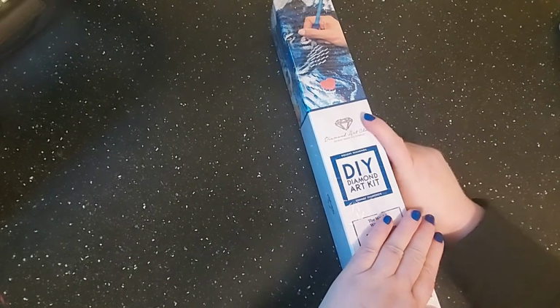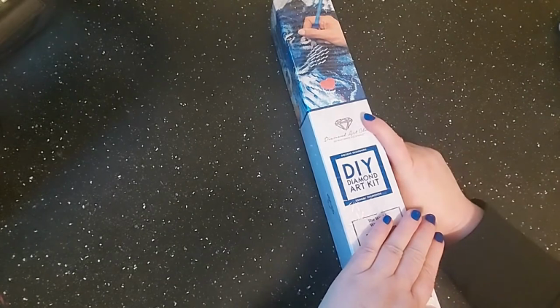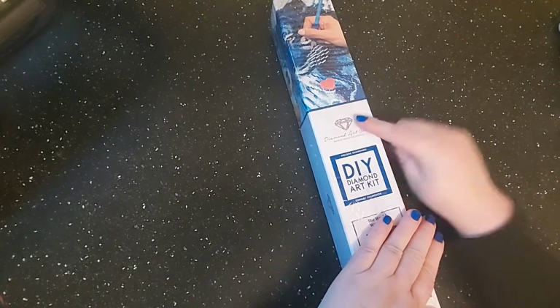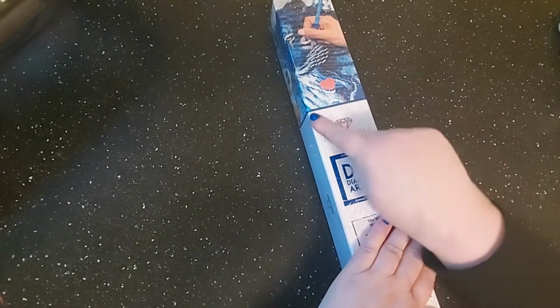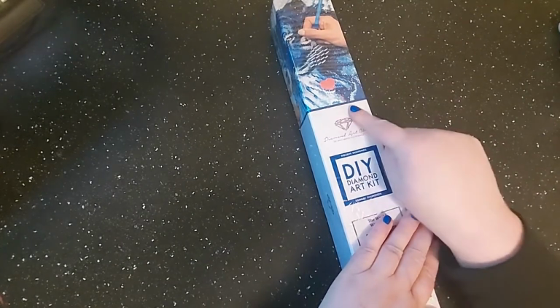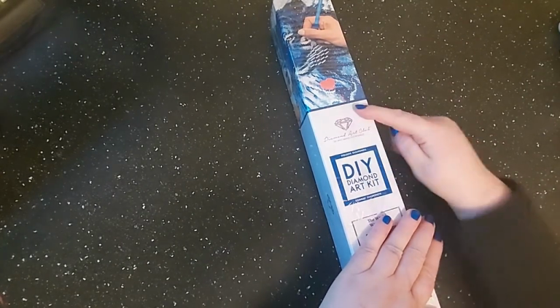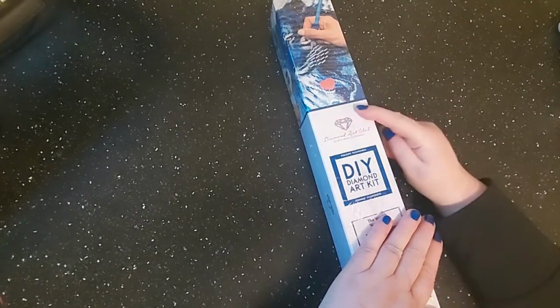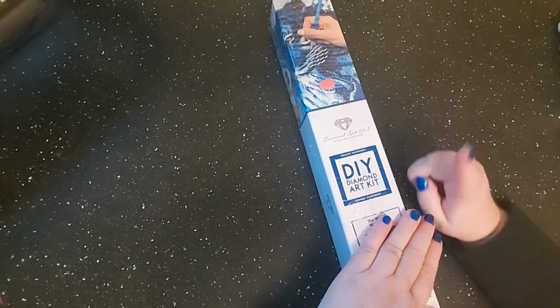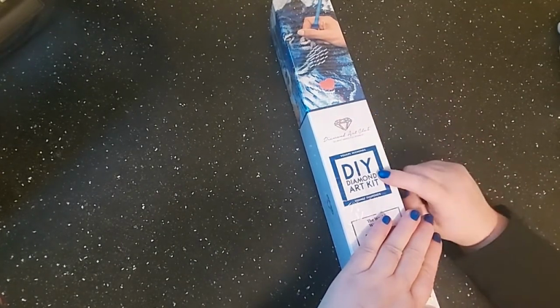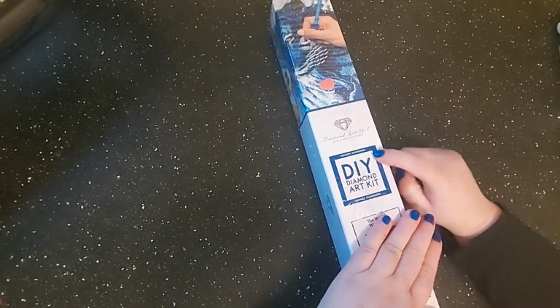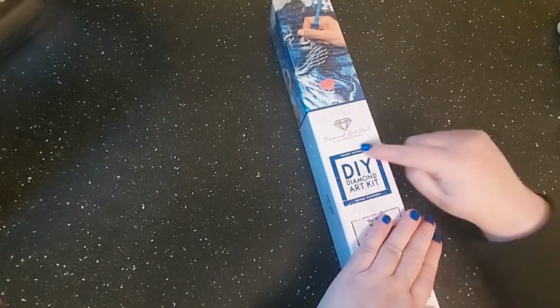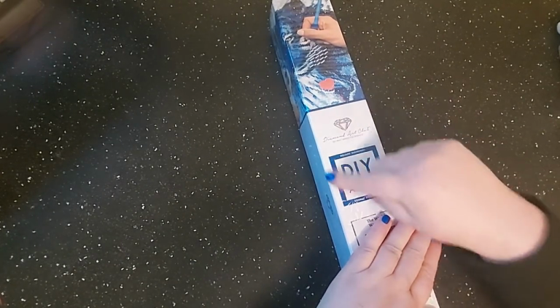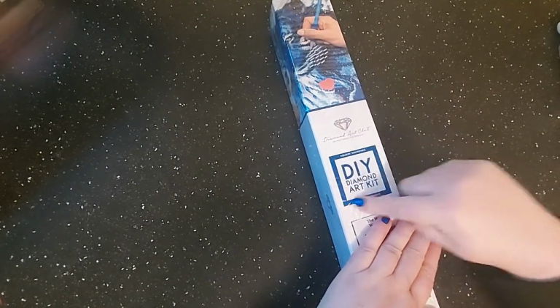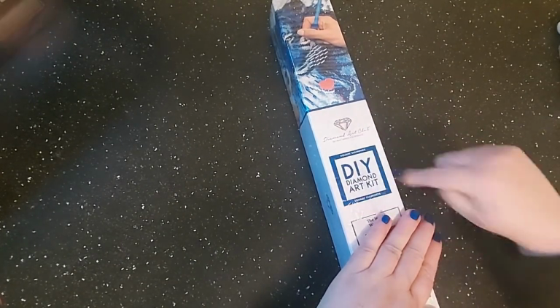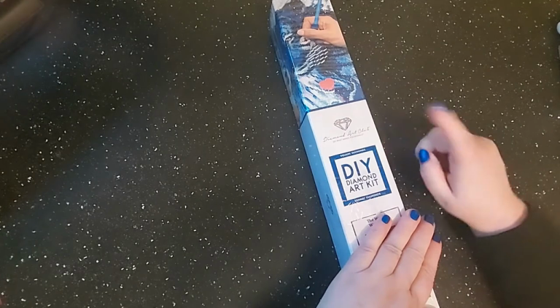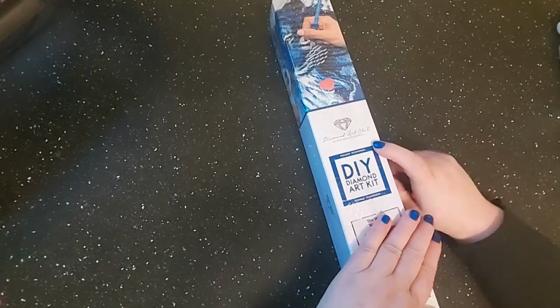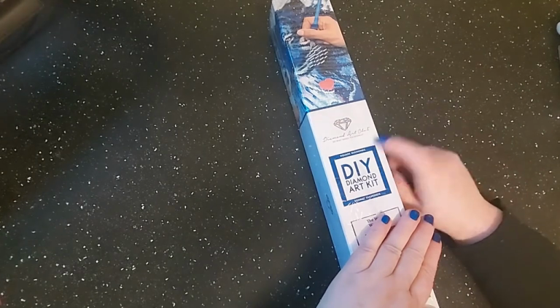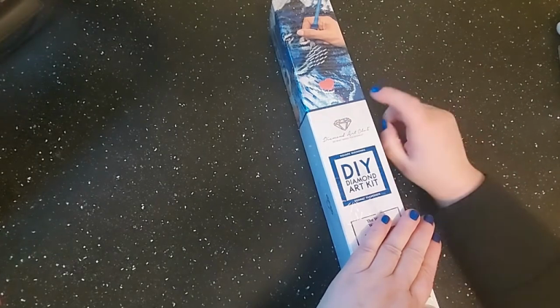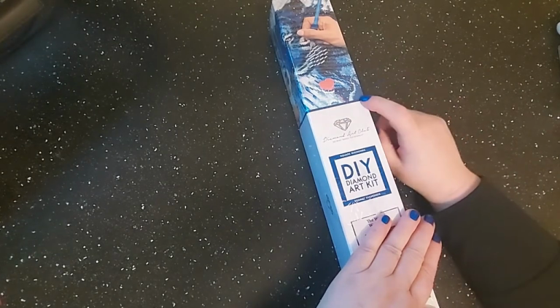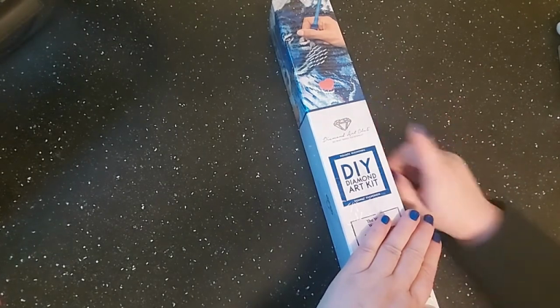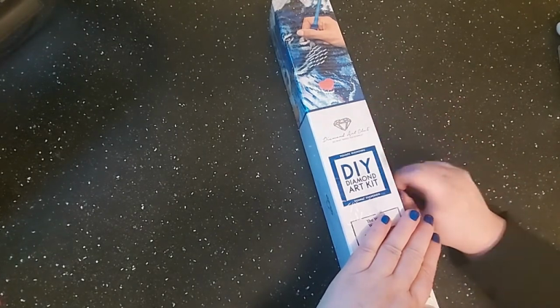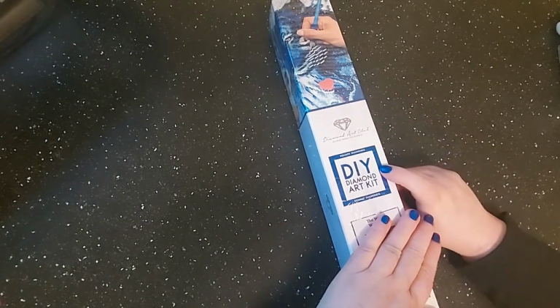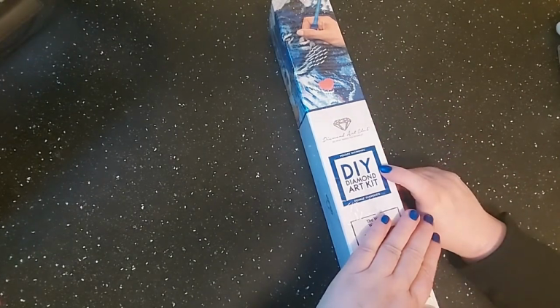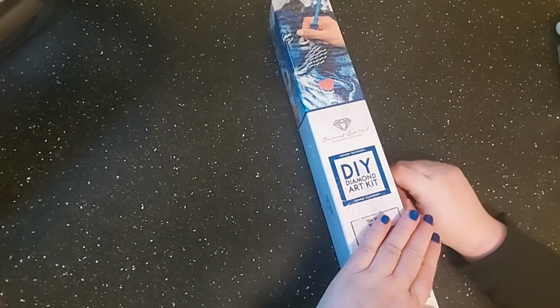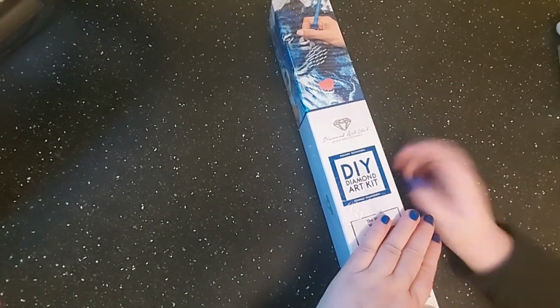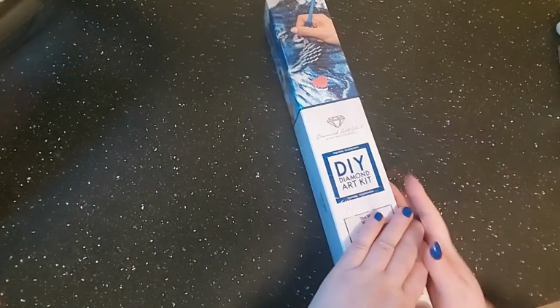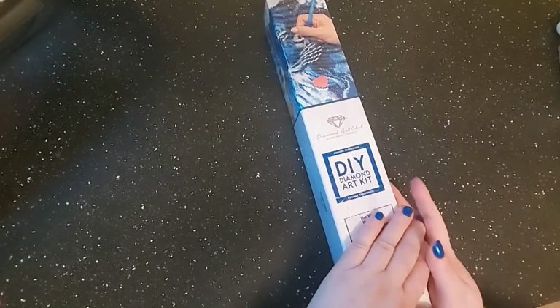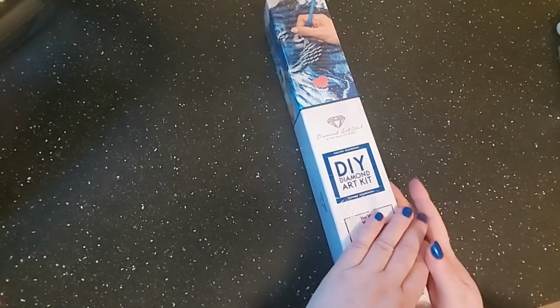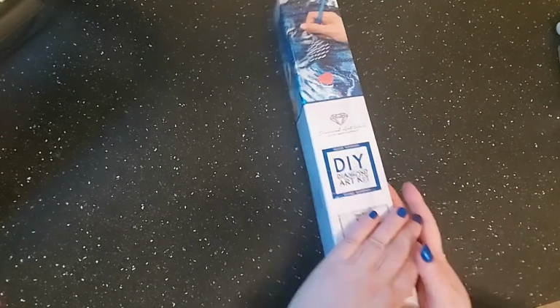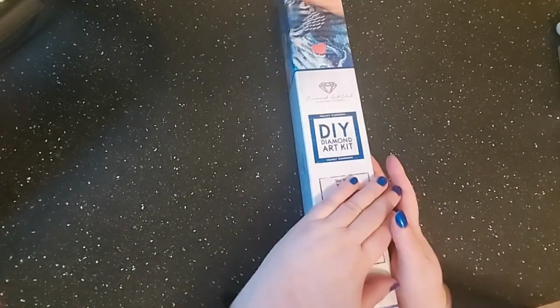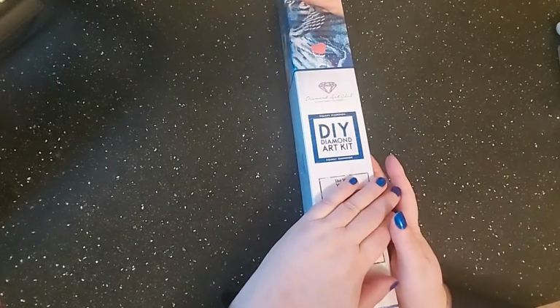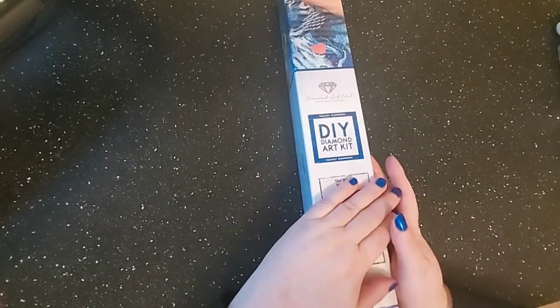We are unboxing a square — you know it's a square because of the blue bar up here. If it was round it would be pink in a circle, but we are doing a square drill kit.